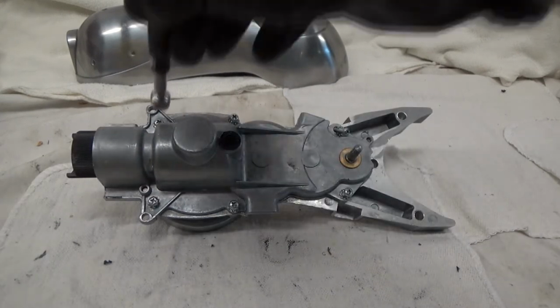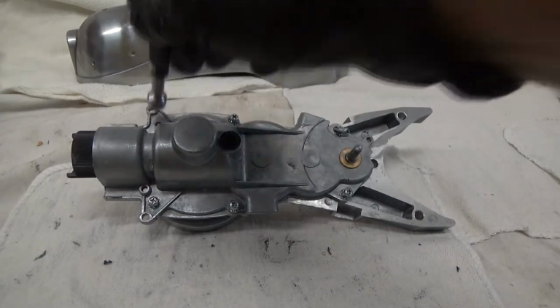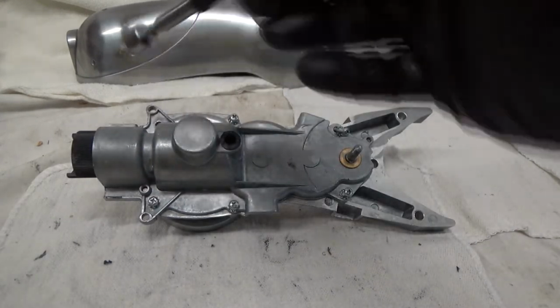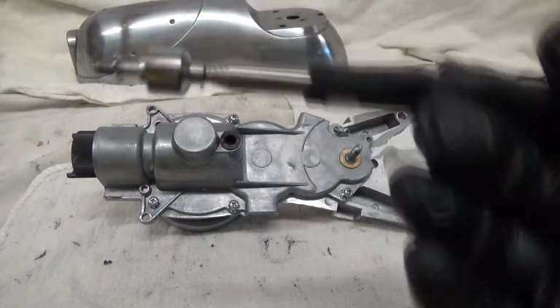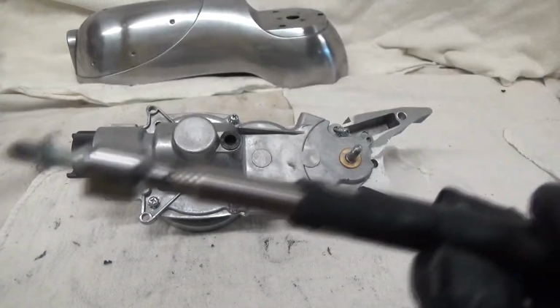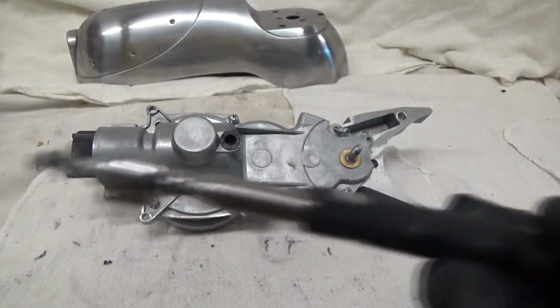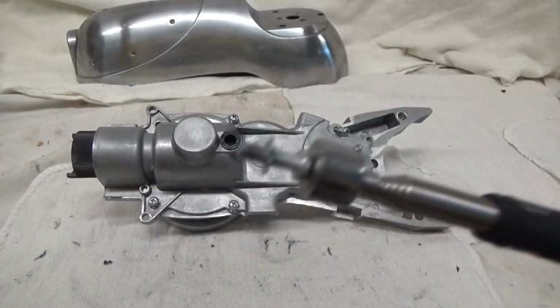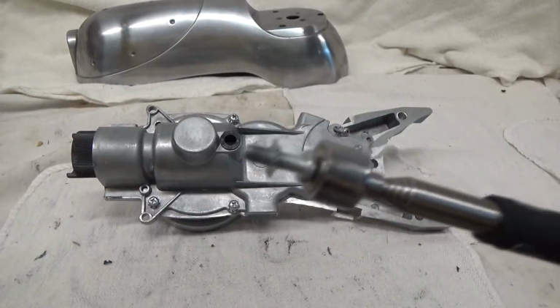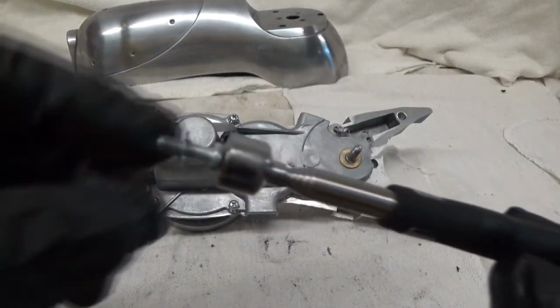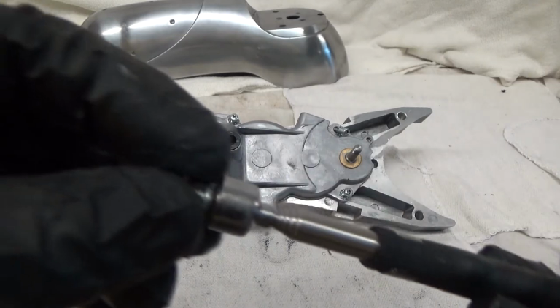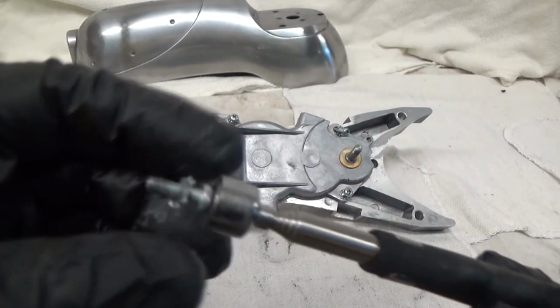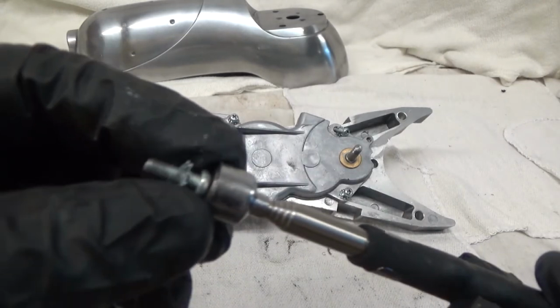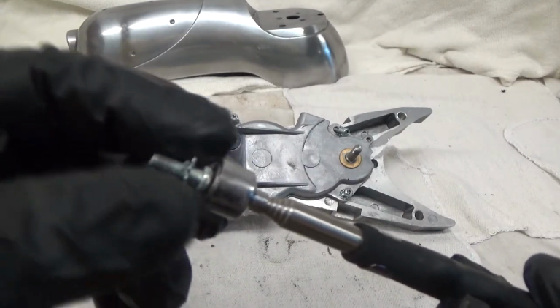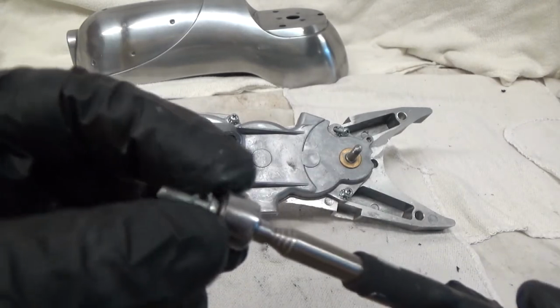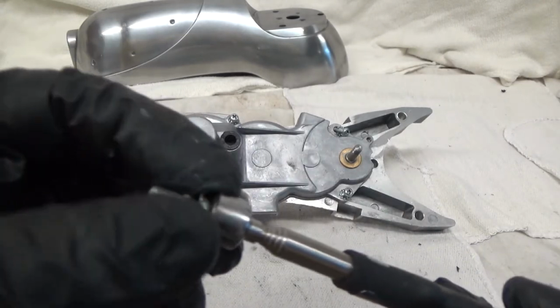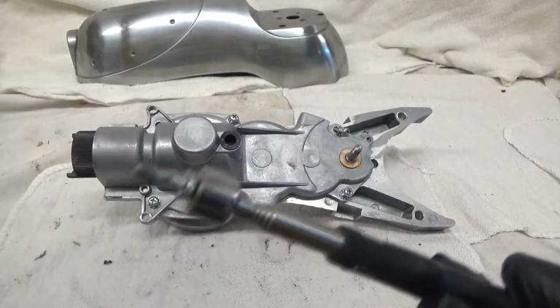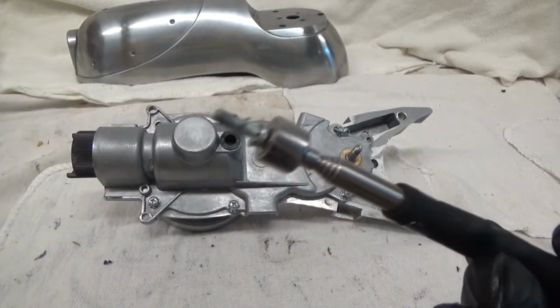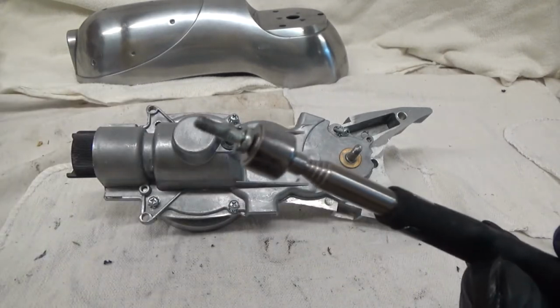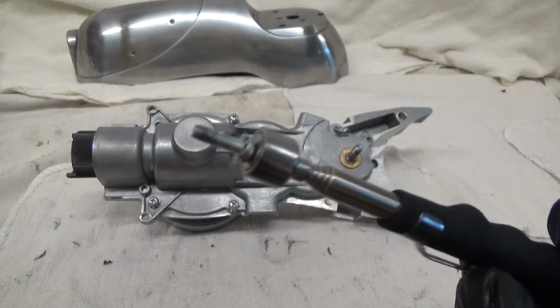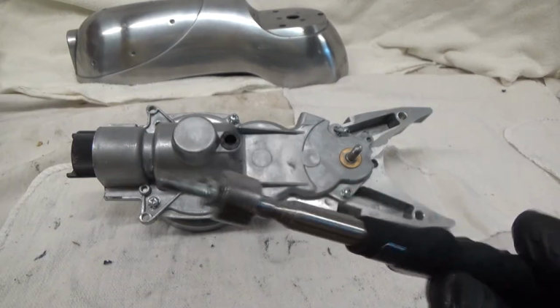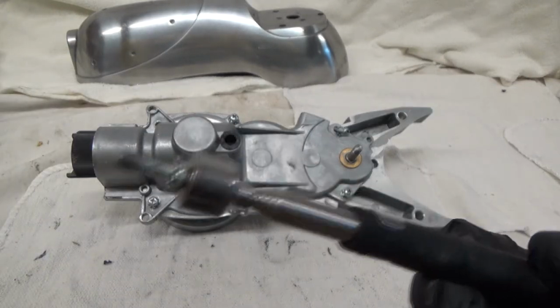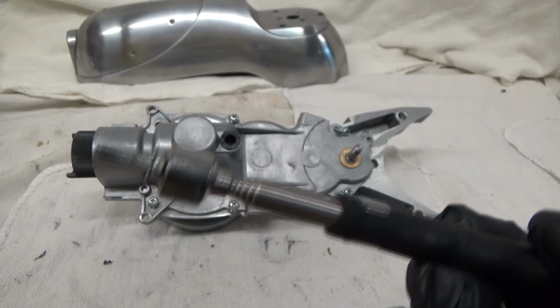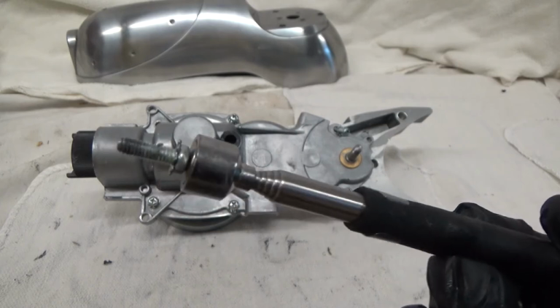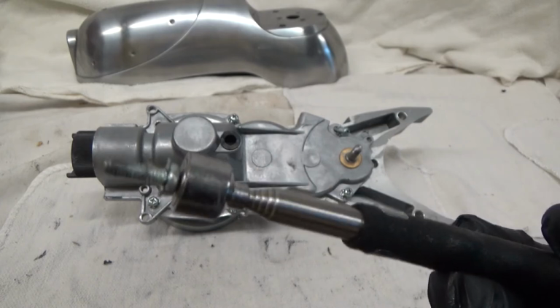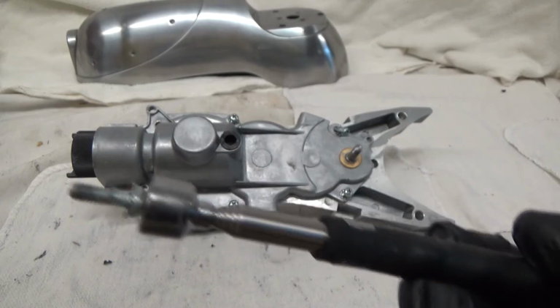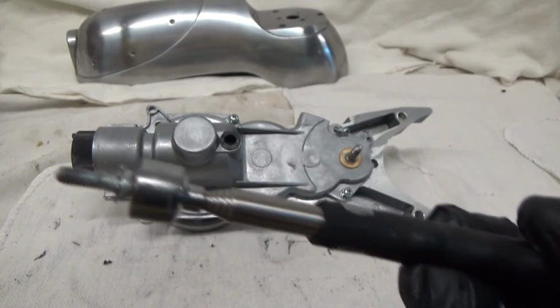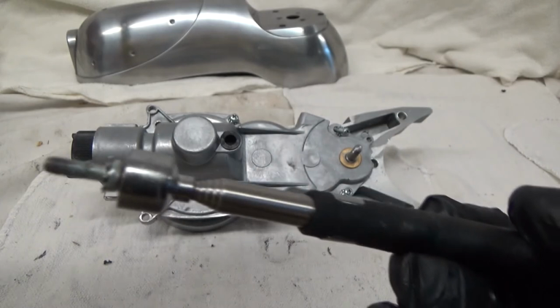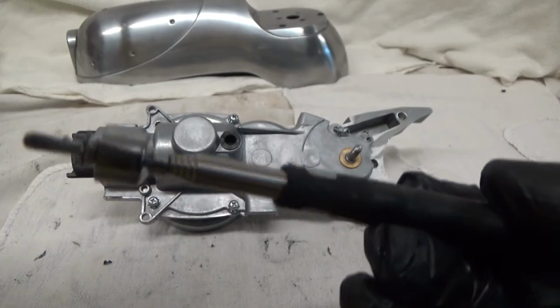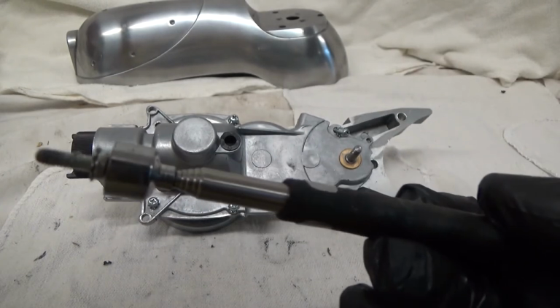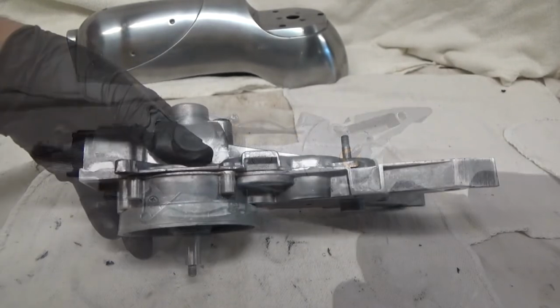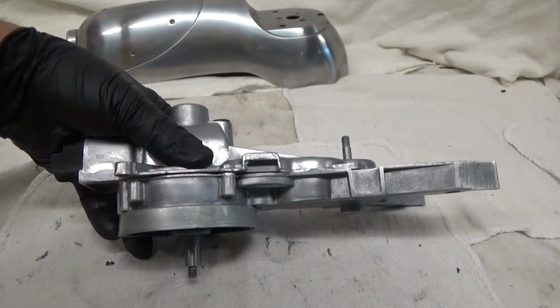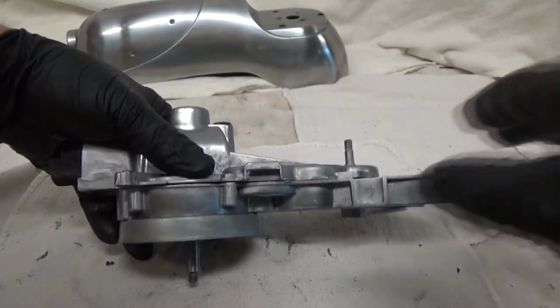These six screws have star lock washers on them, so that's how you can tell them apart. They're different from the other ones, so we'll take those six screws out.